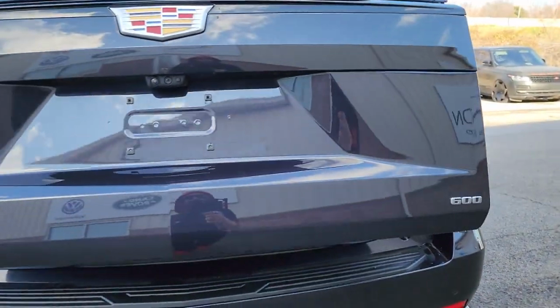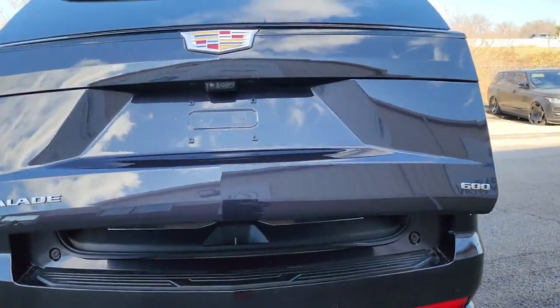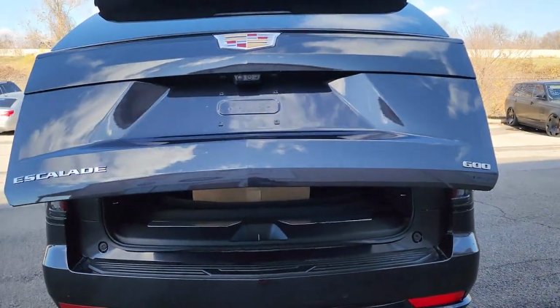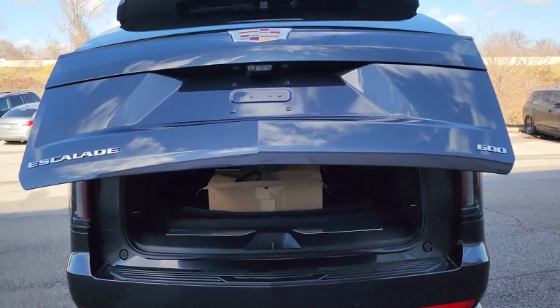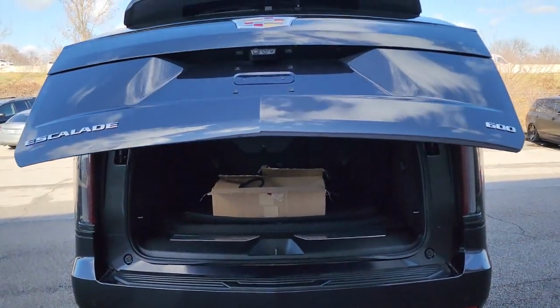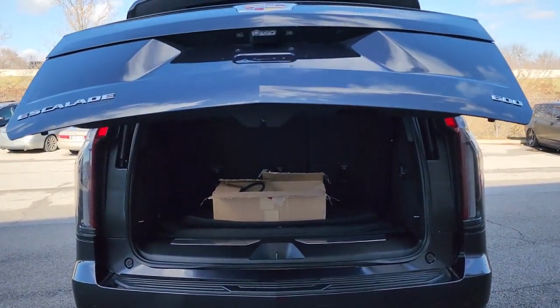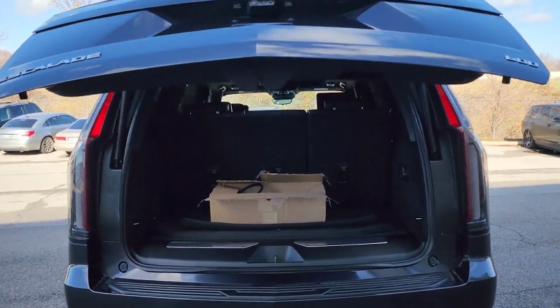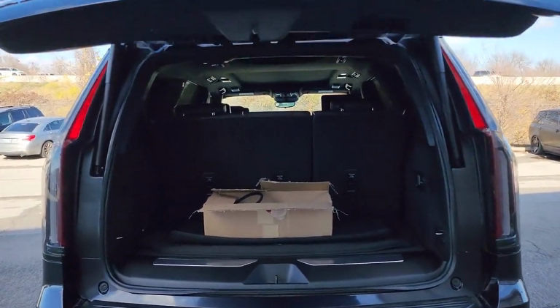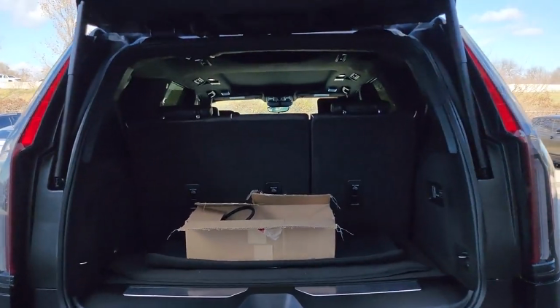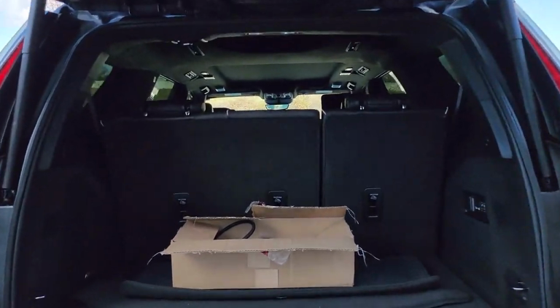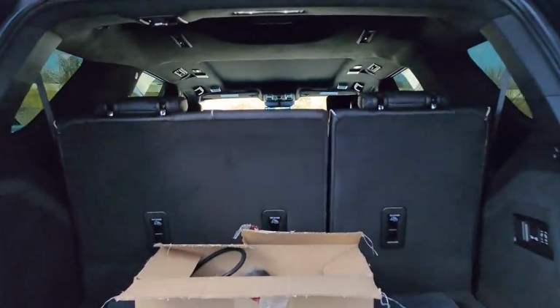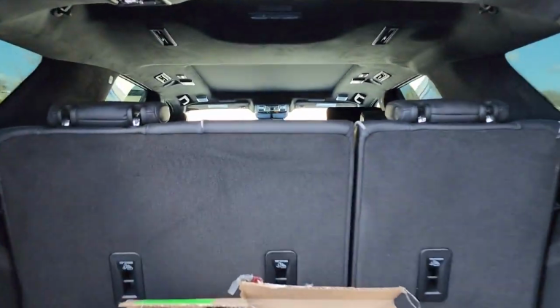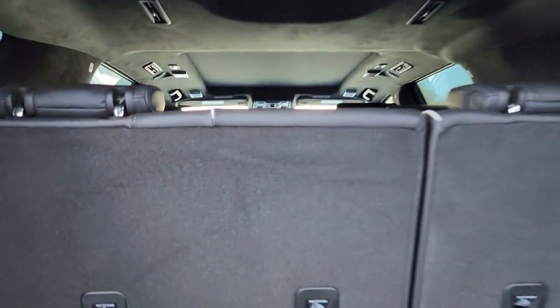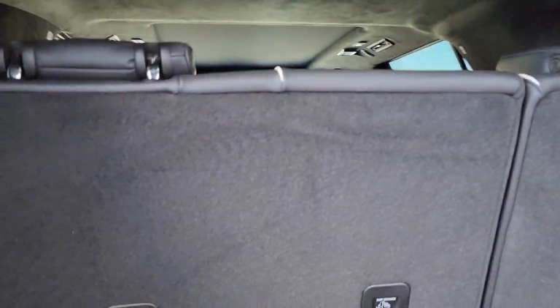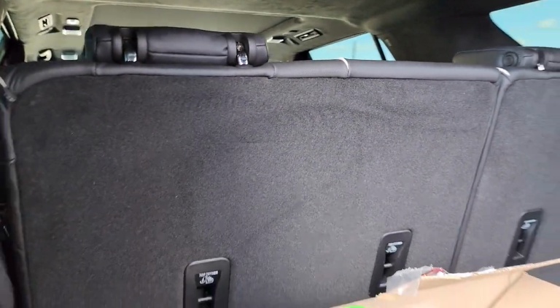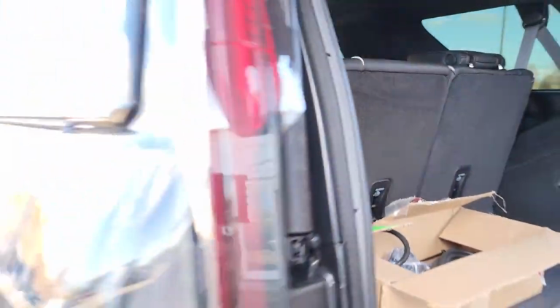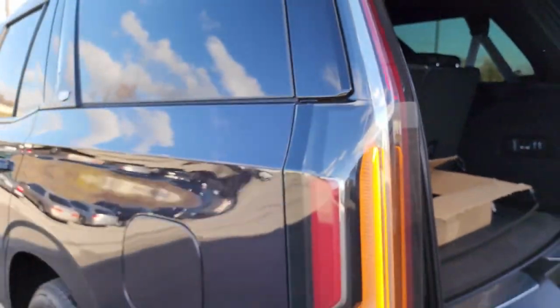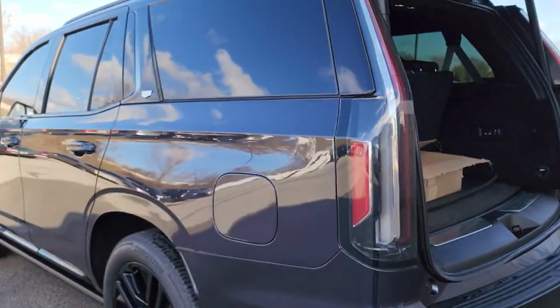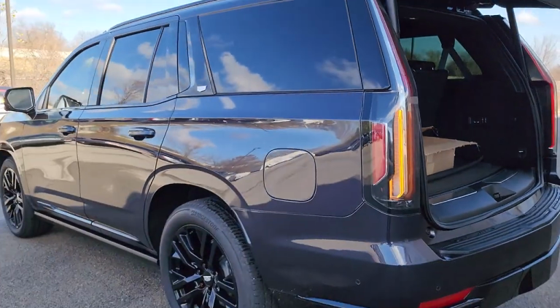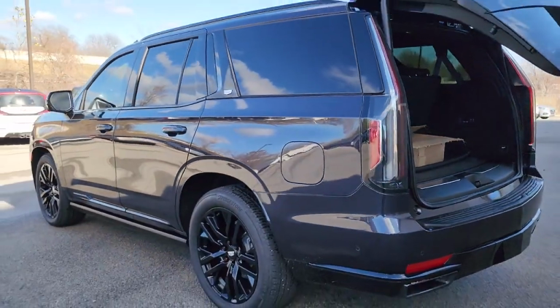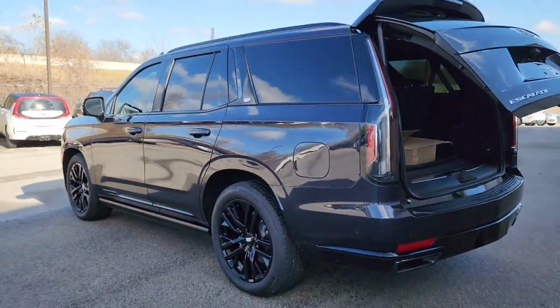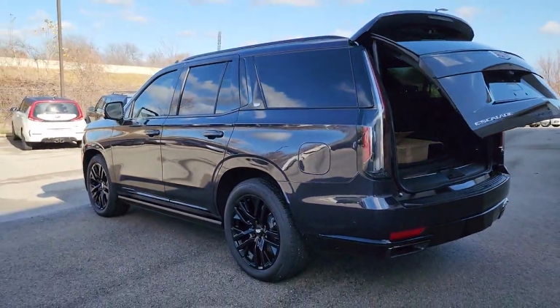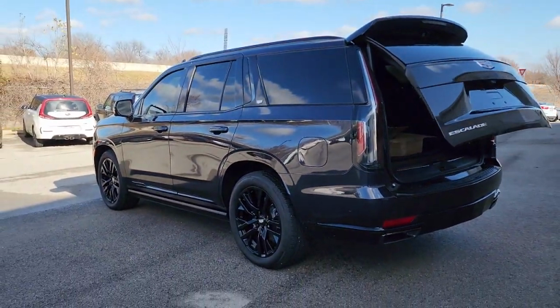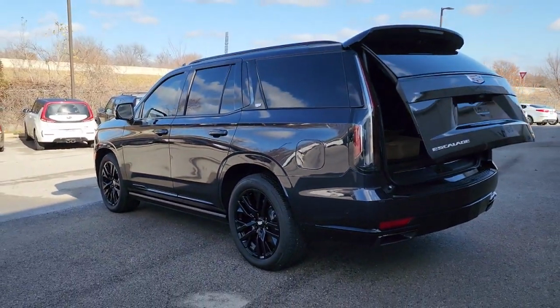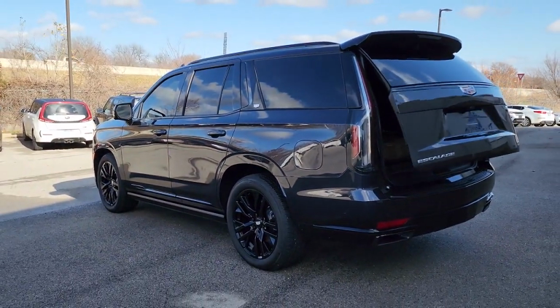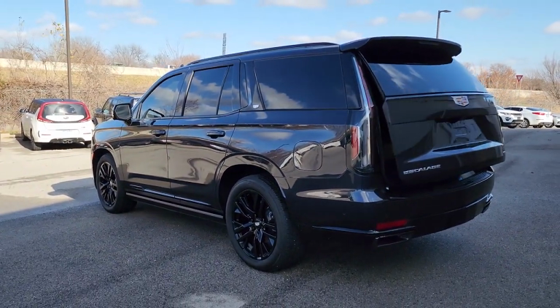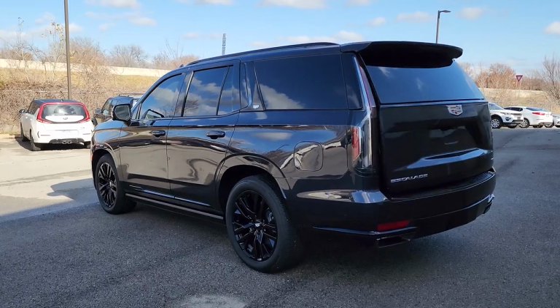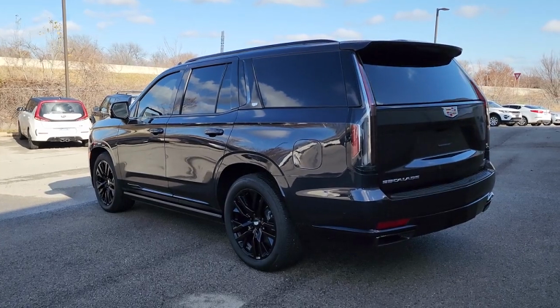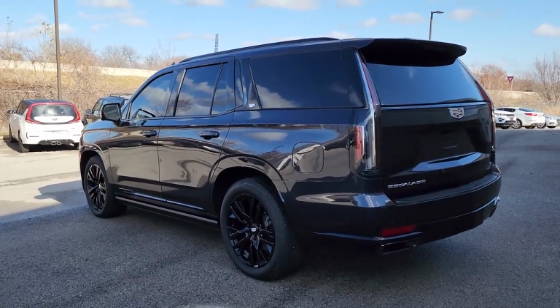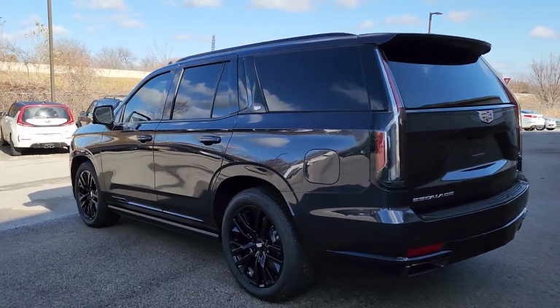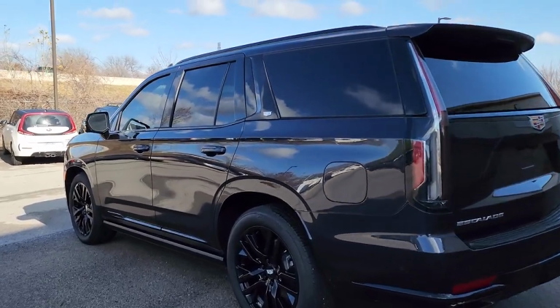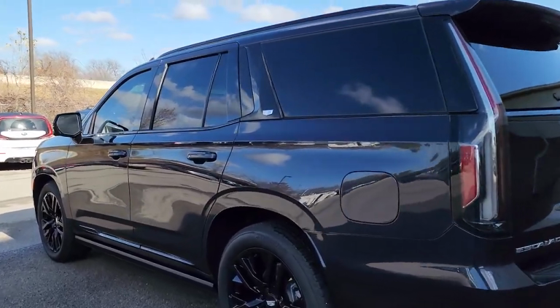Panoramic roof, navigation system, sun and moonroof, heated driver's seat, keyless entry, power passenger seat, woodgrain interior trim, premium sound system, adaptive cruise control, power liftgate.